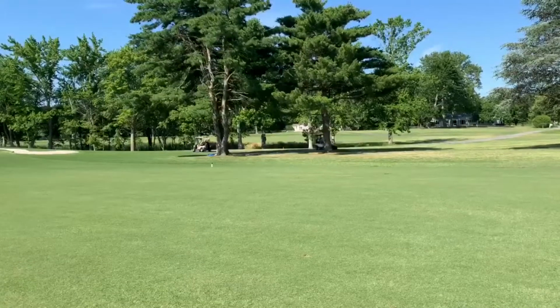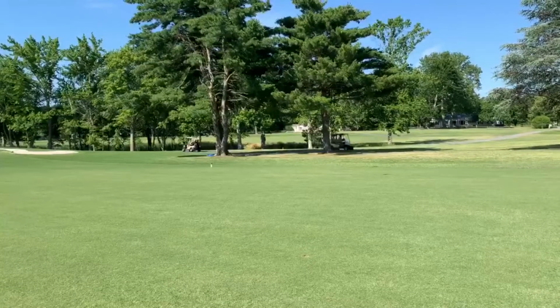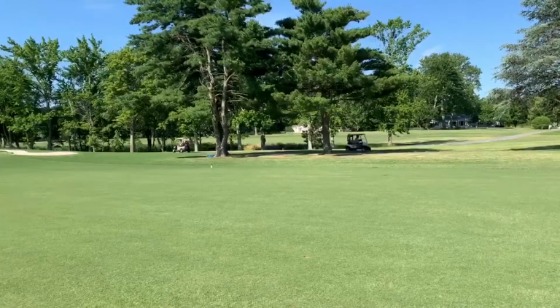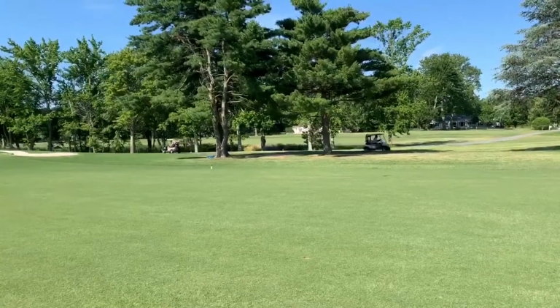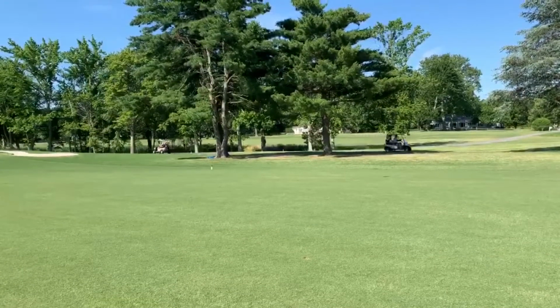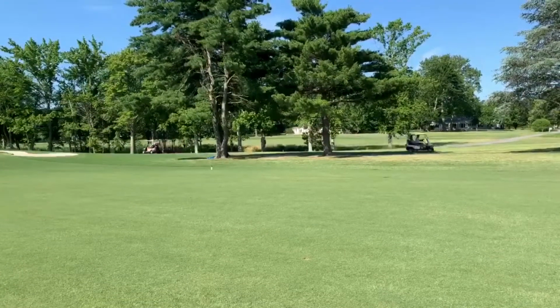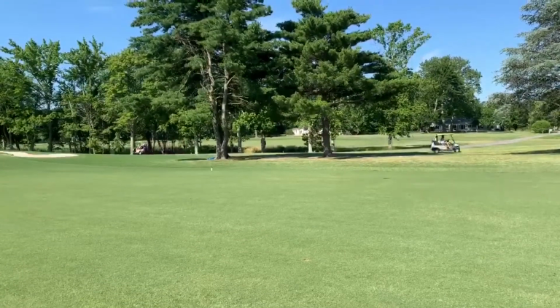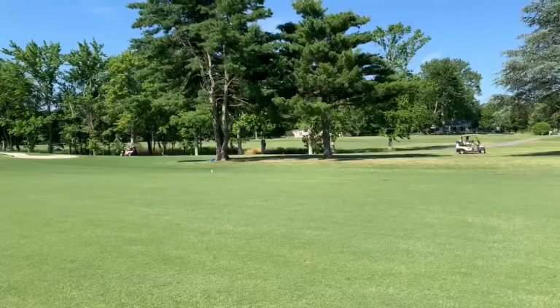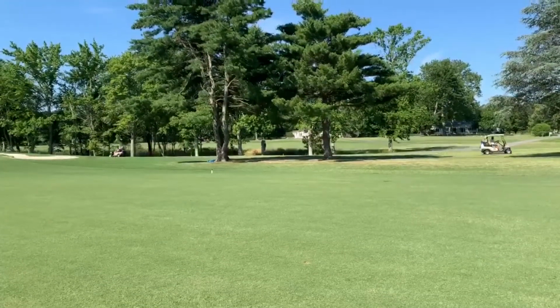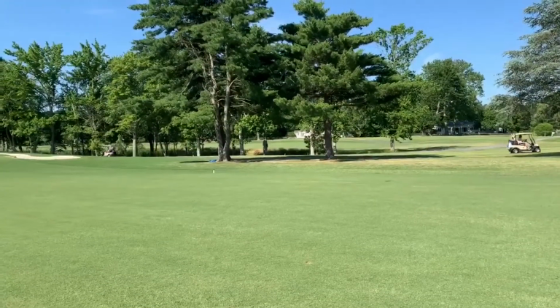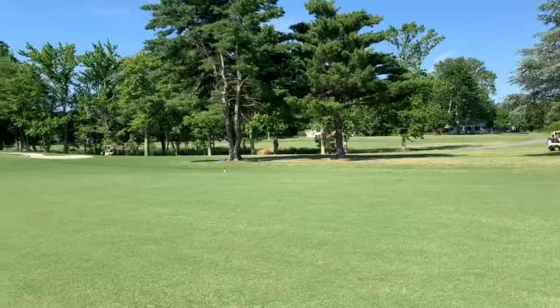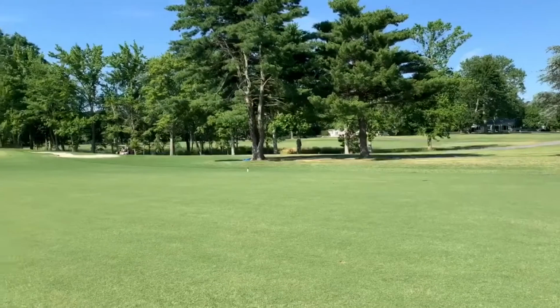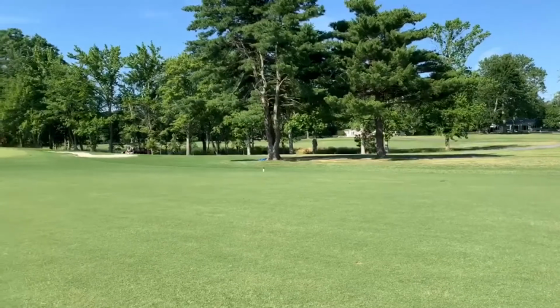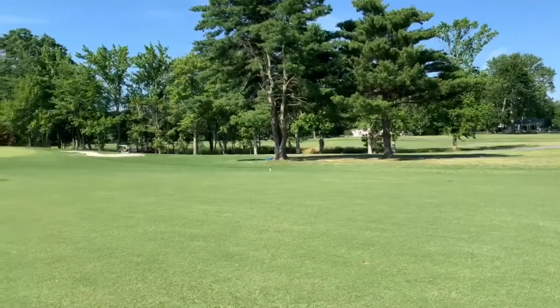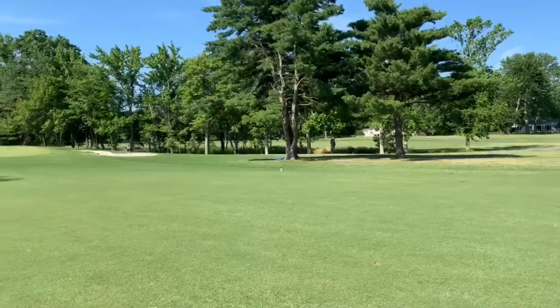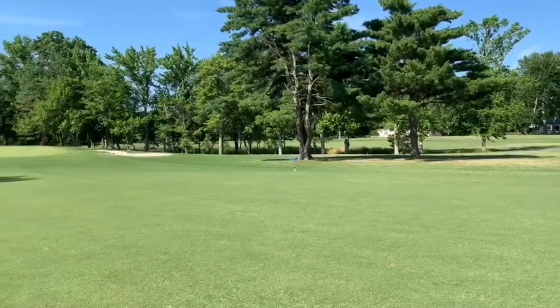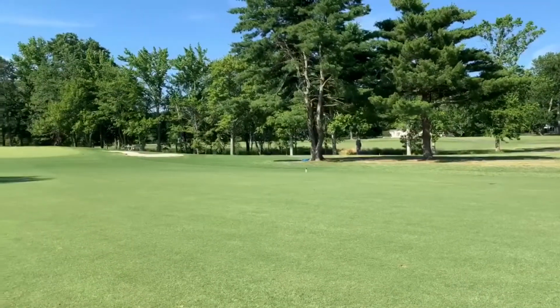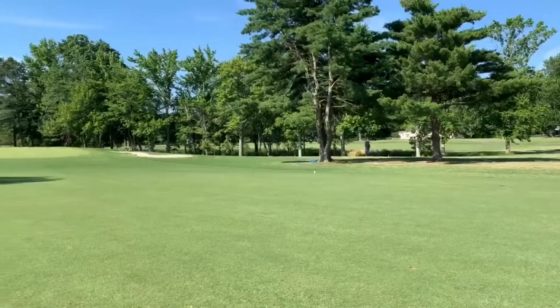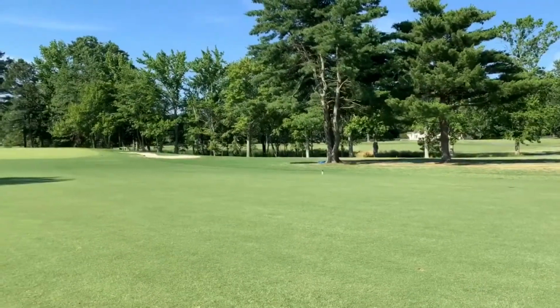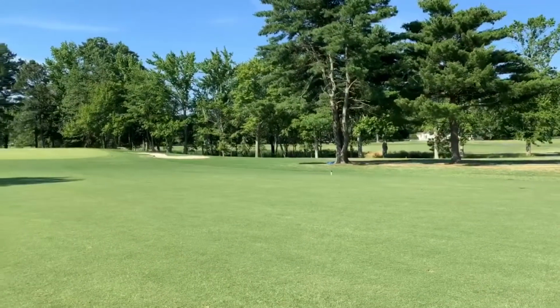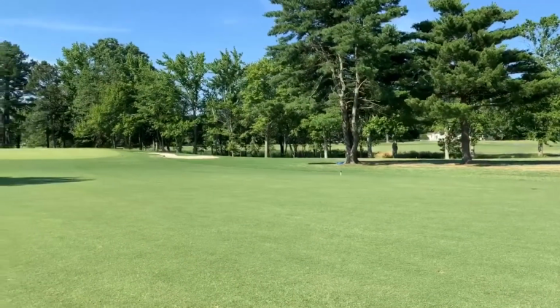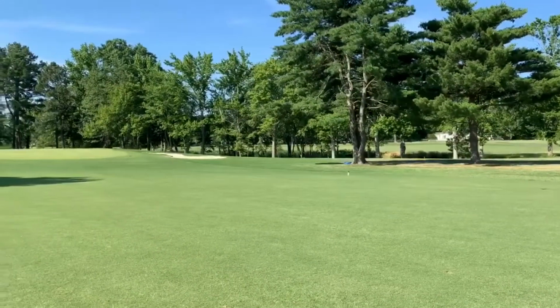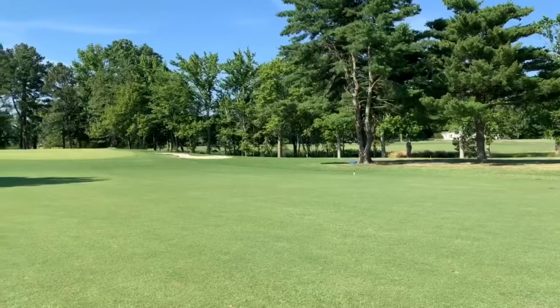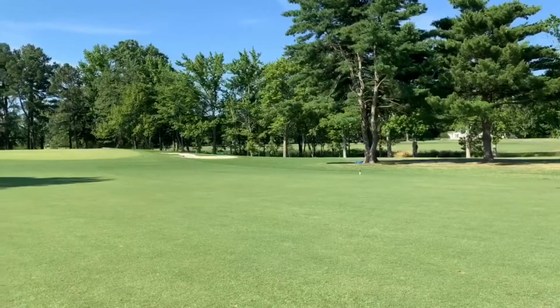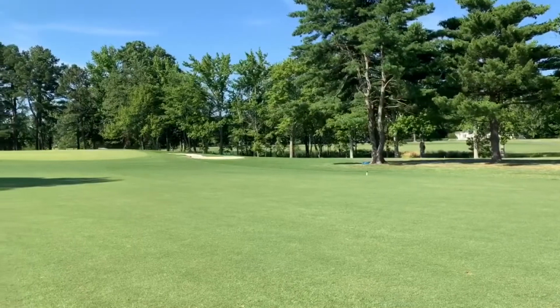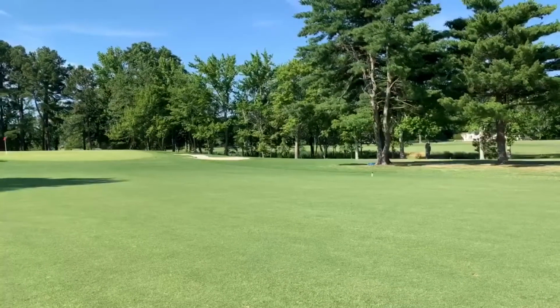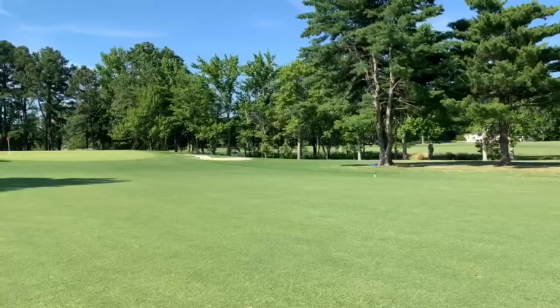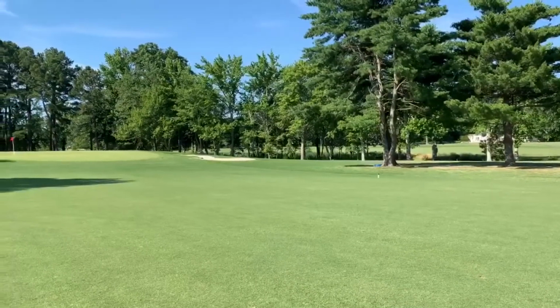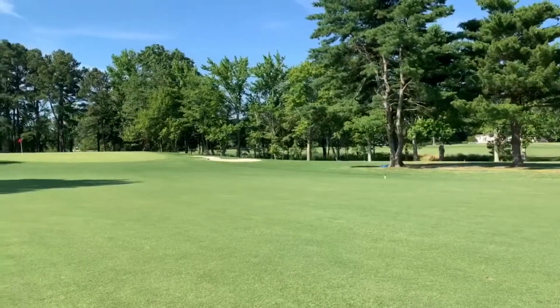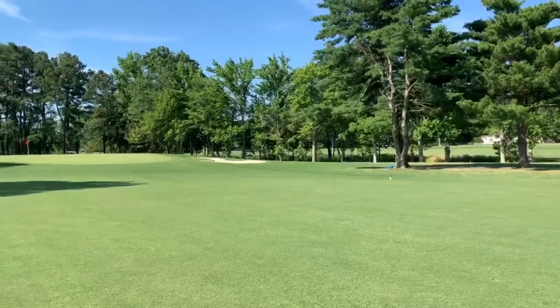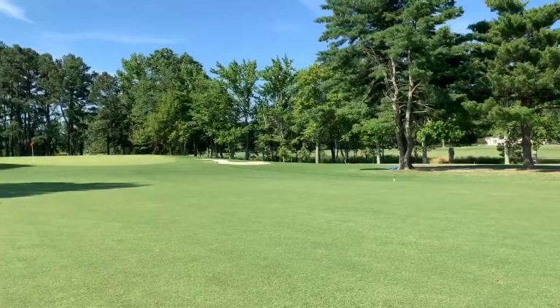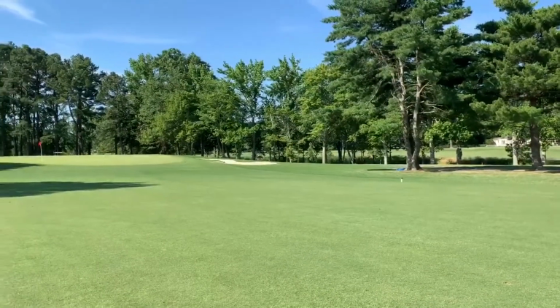We spent significant time and money replacing our green surrounds, and we want to protect the beautiful turf that we've established in nine of our 18 green surrounds, with the other nine being completed later this year.